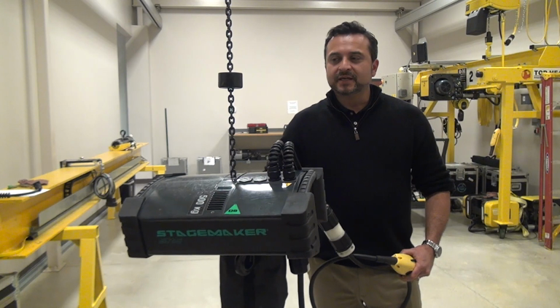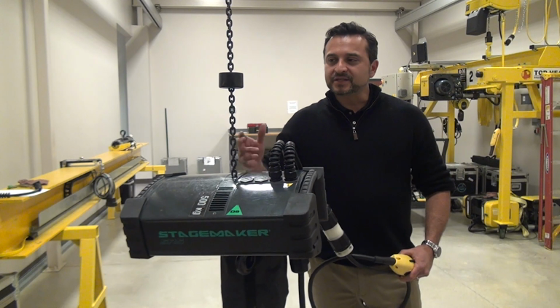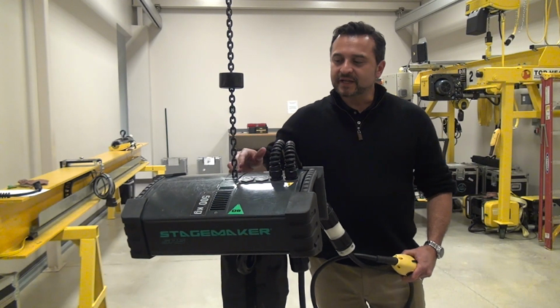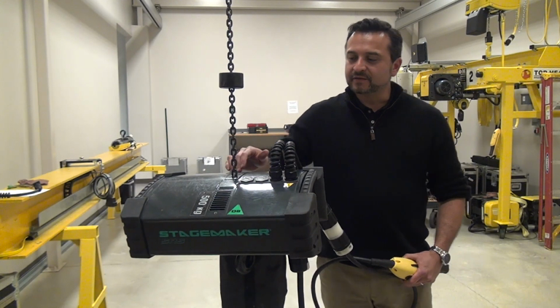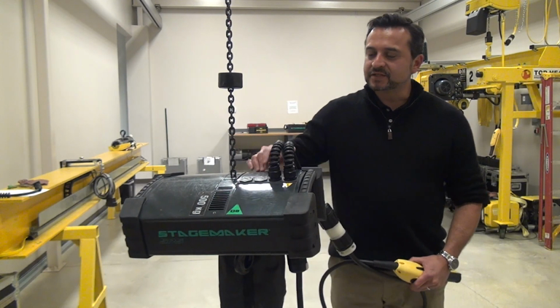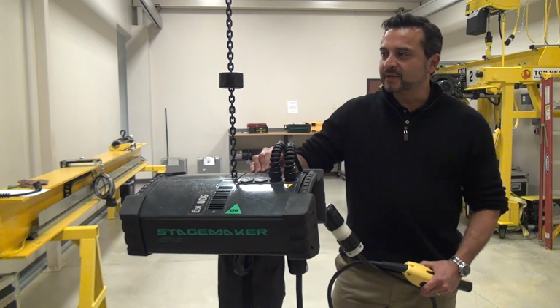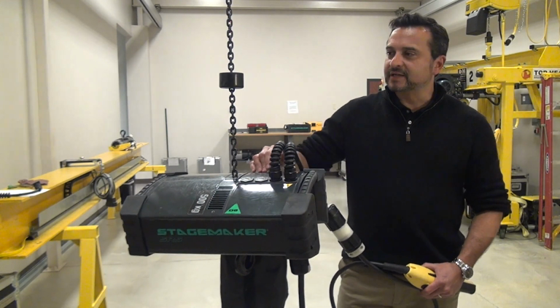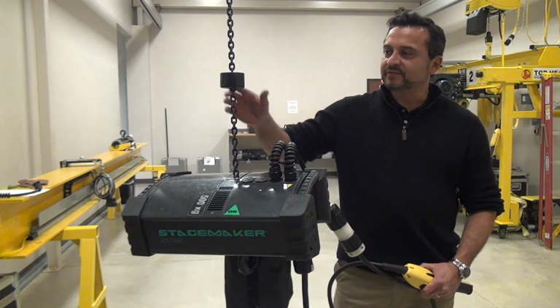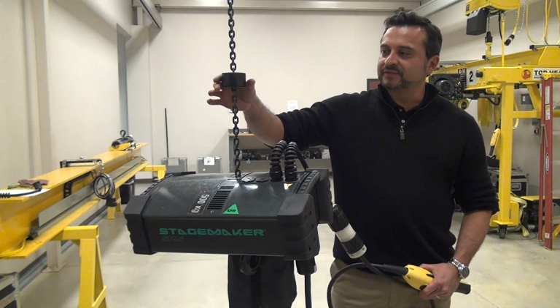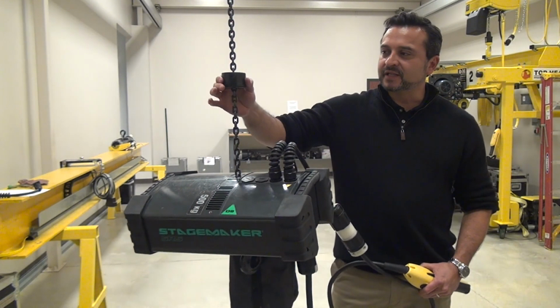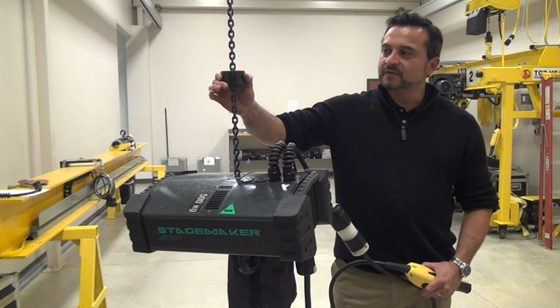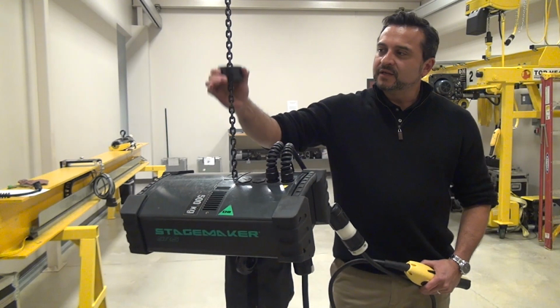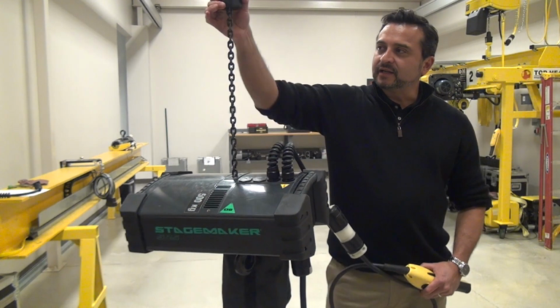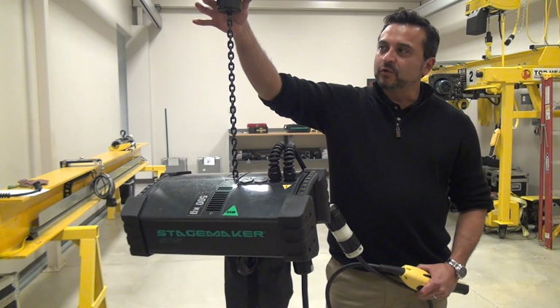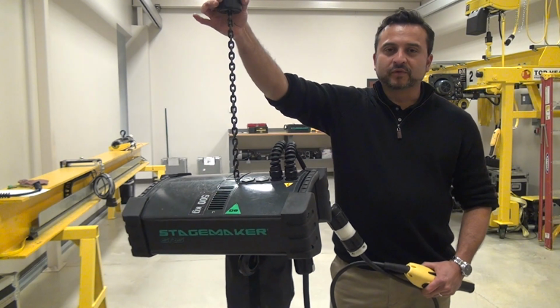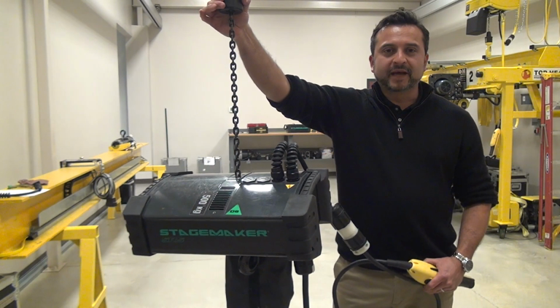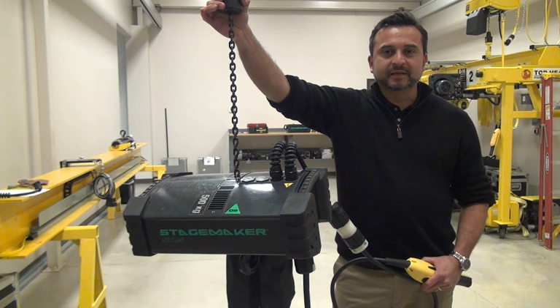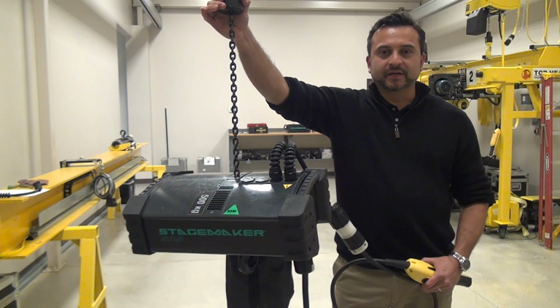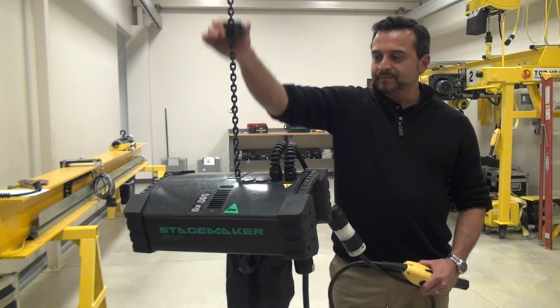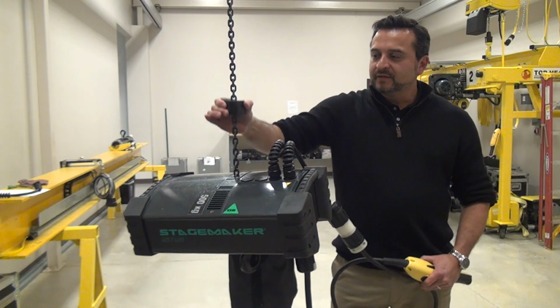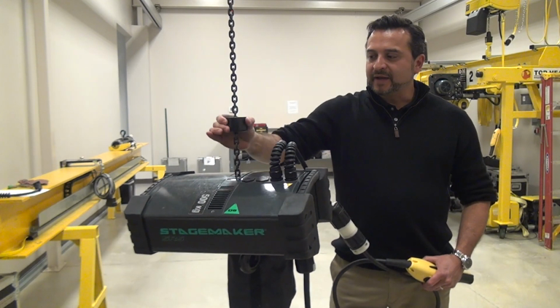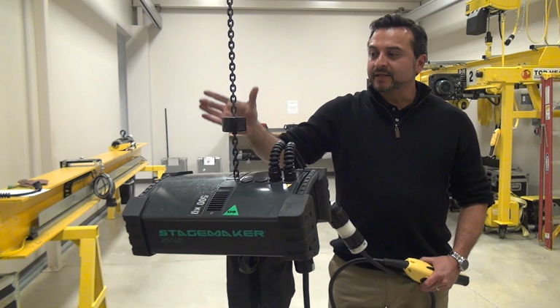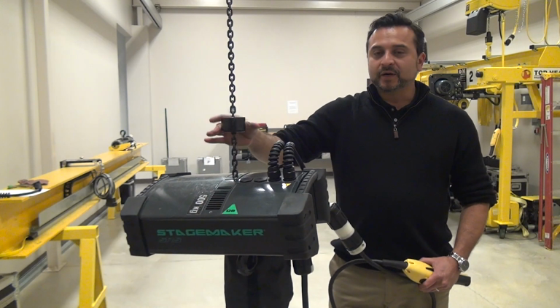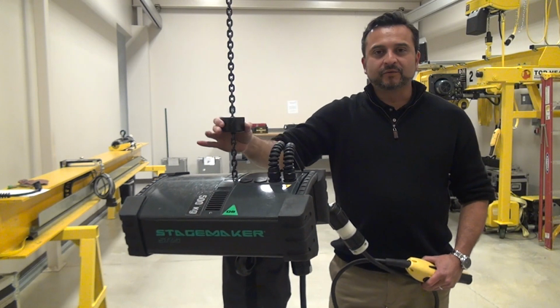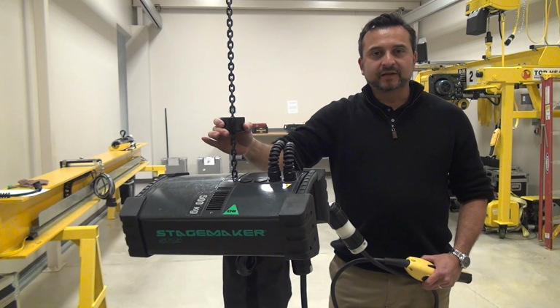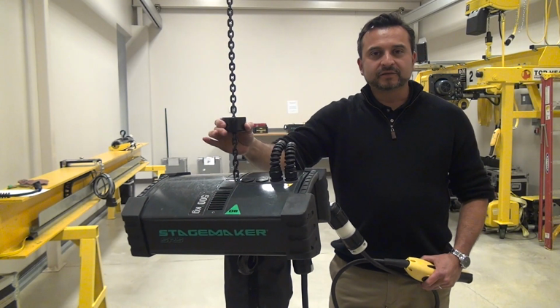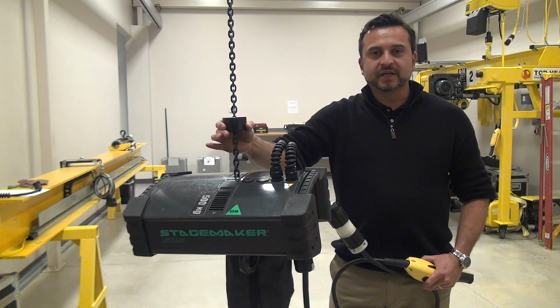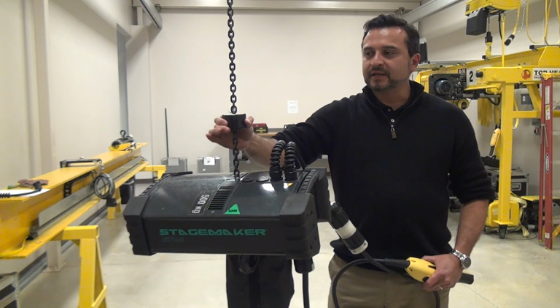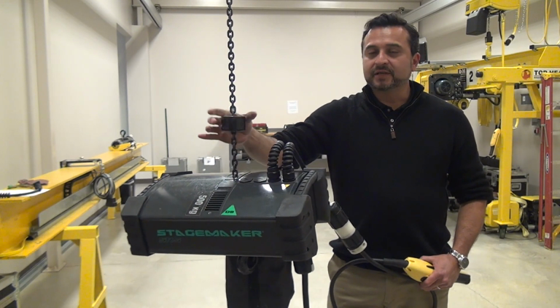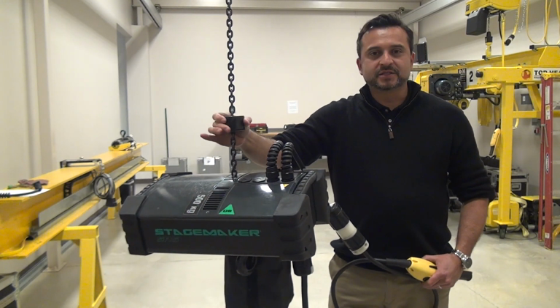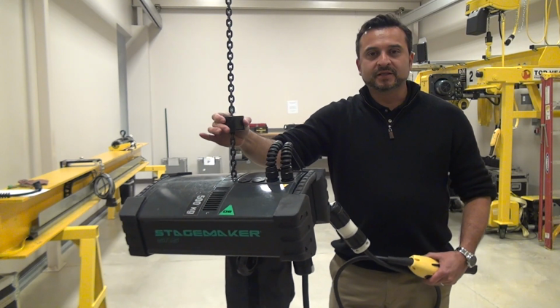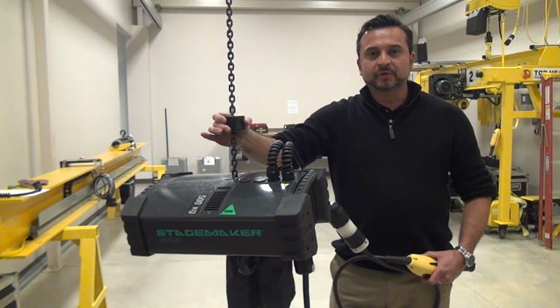As a standard on the StageMaker SR5 and 10, they come equipped with a magnetic puck. The magnetic puck can ride along the chain and it can be adjusted at any point.